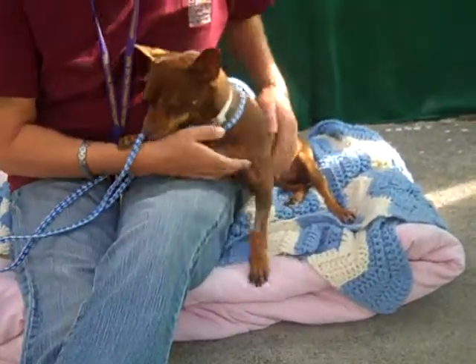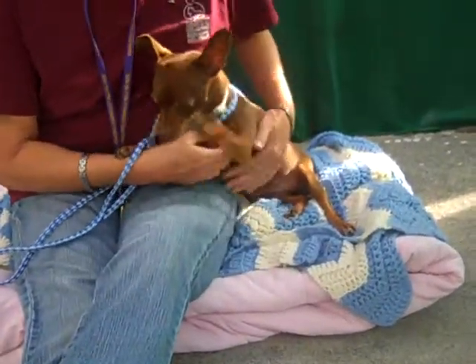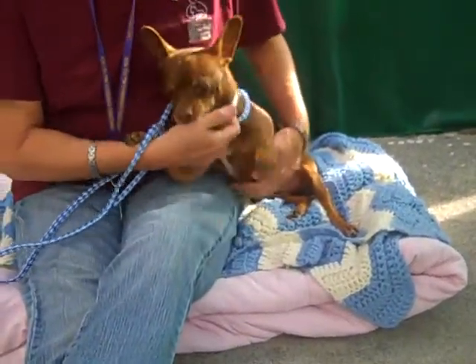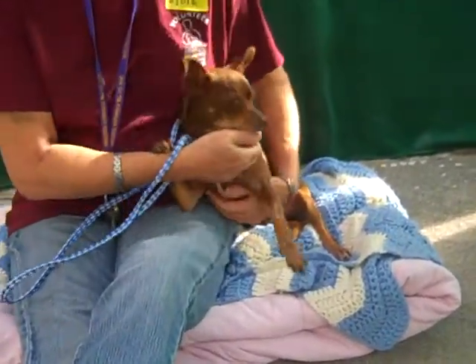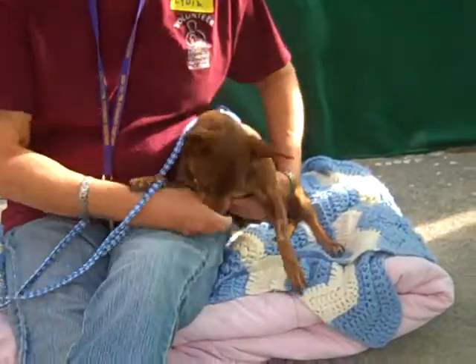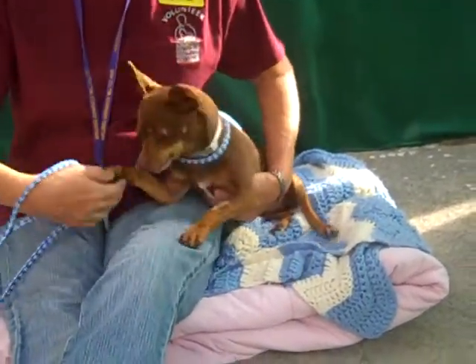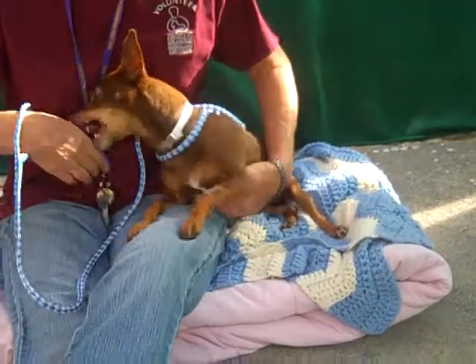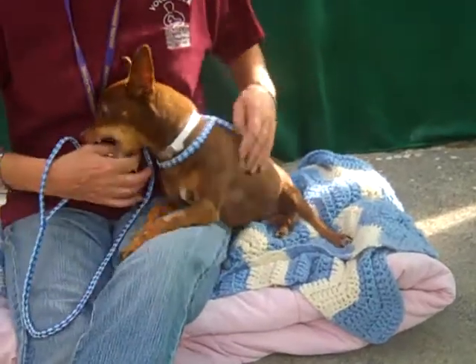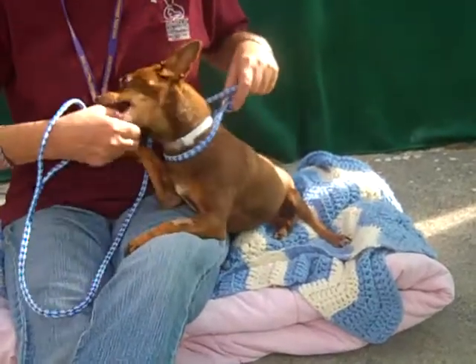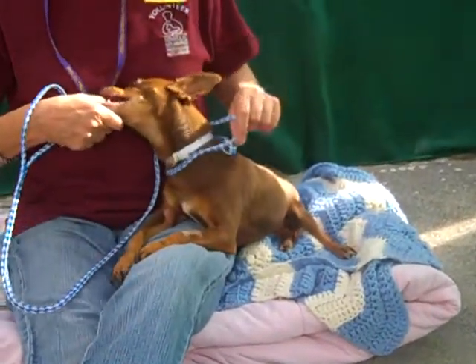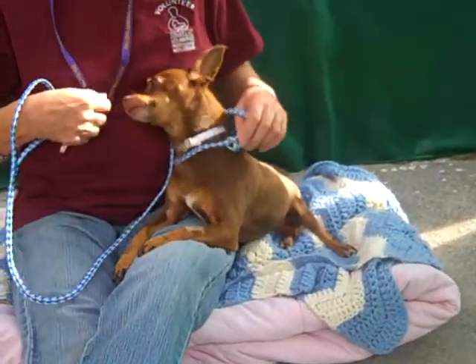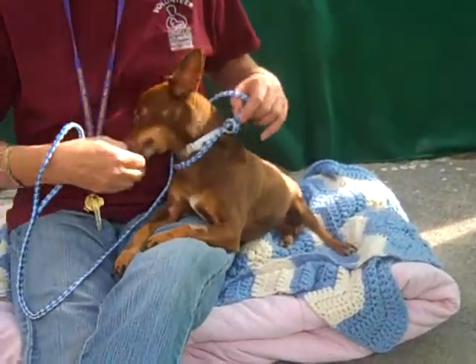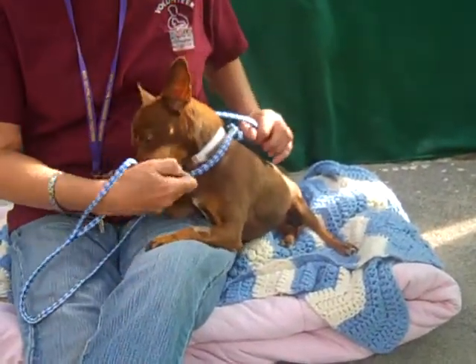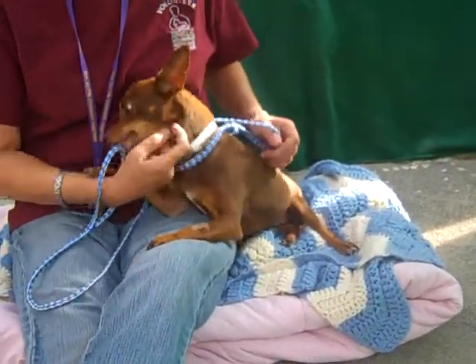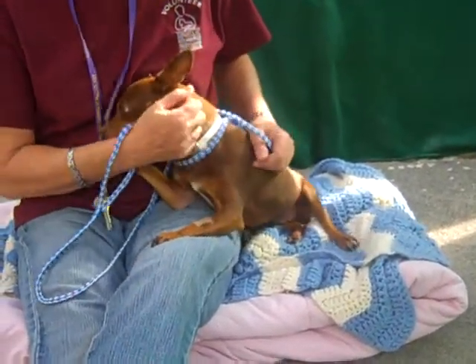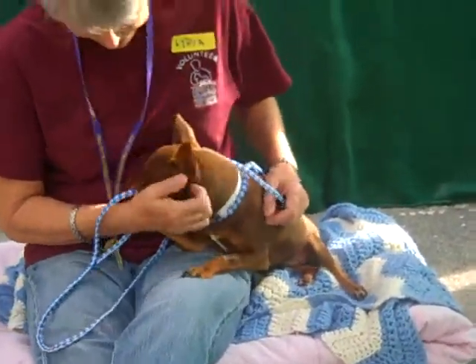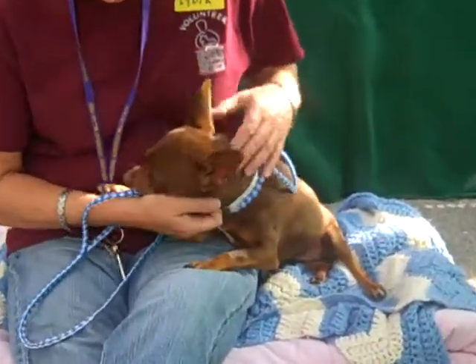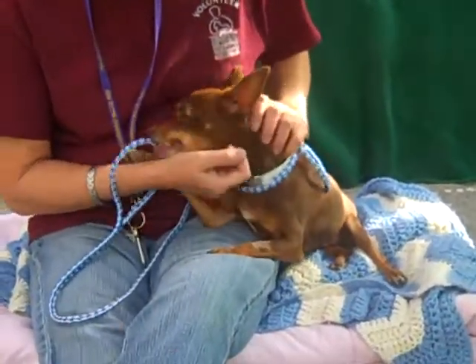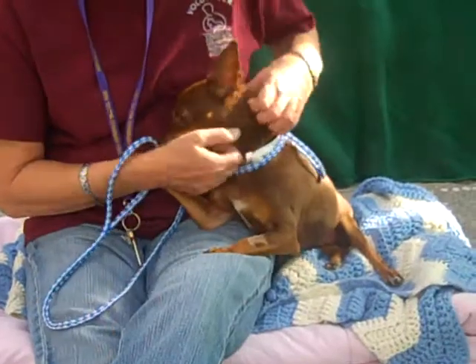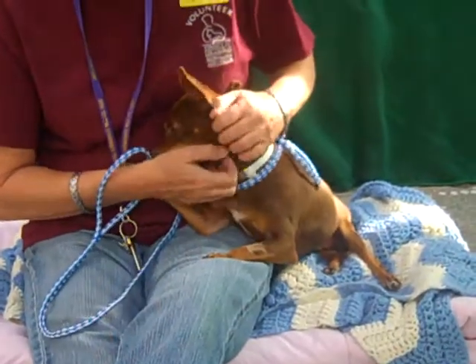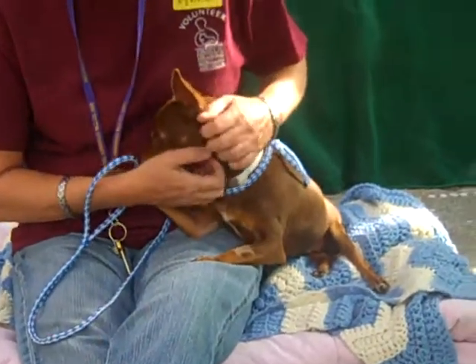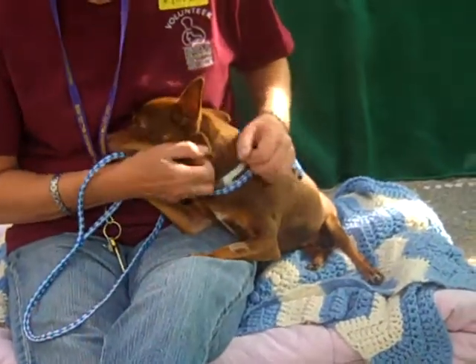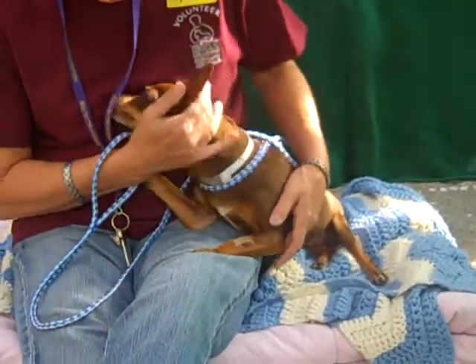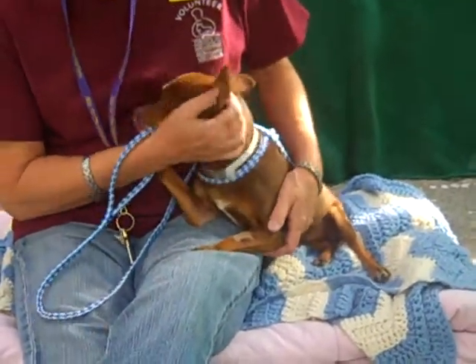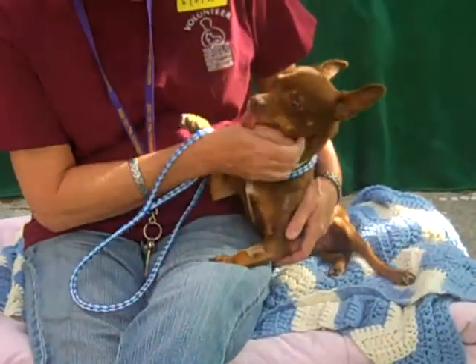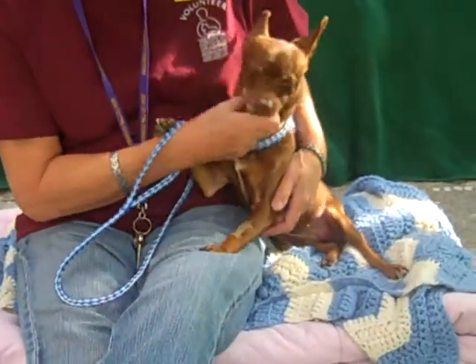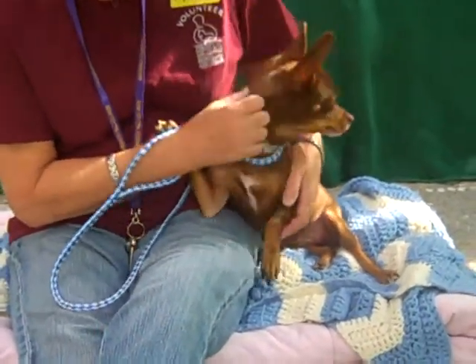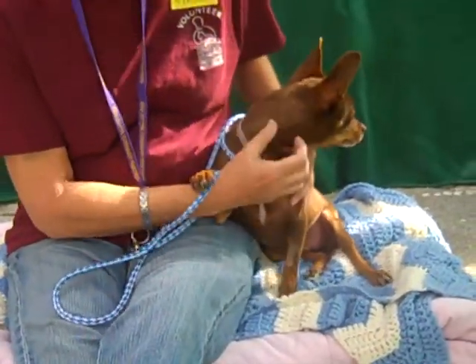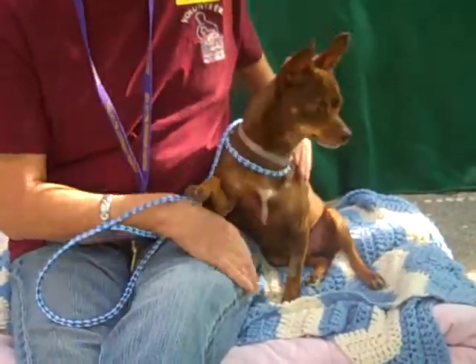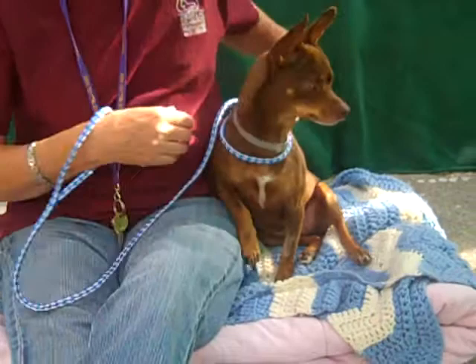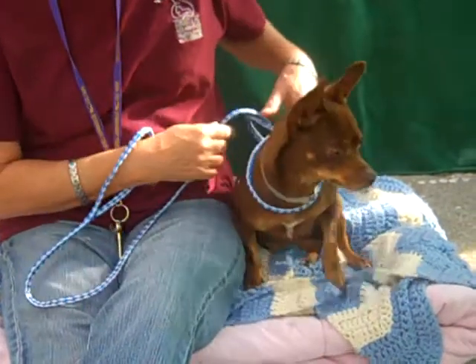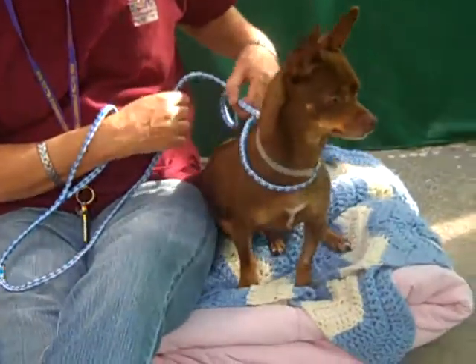We do know that she kind of gets tired of children whose hands are coming at her and bugging her a little bit, so we think she would do best in an adult home or a home with older children who are really respectful of a canine family member.